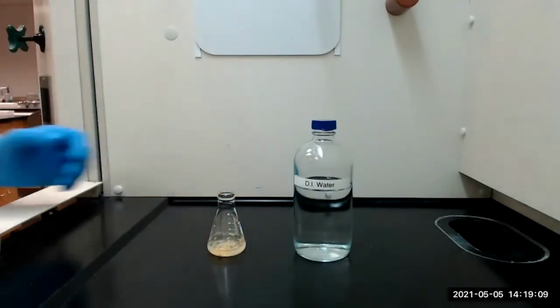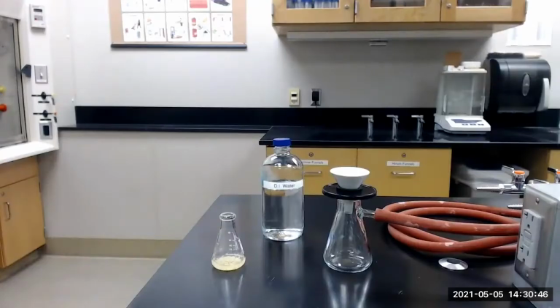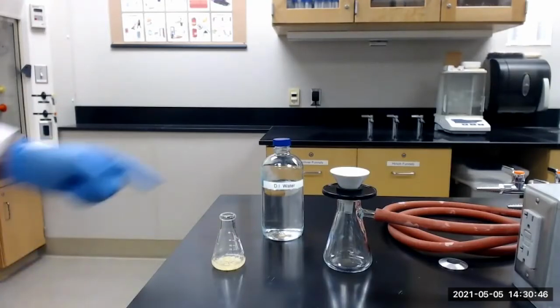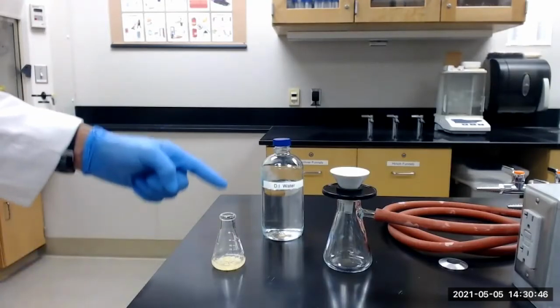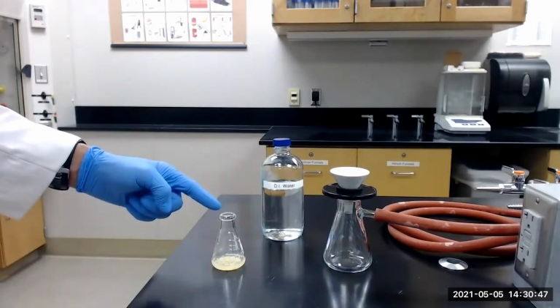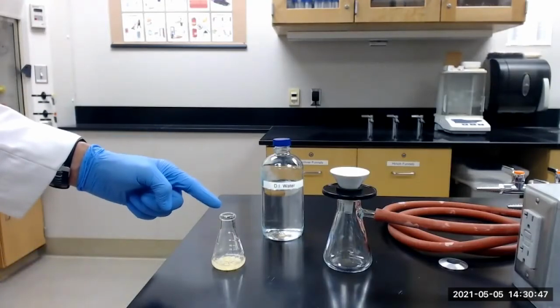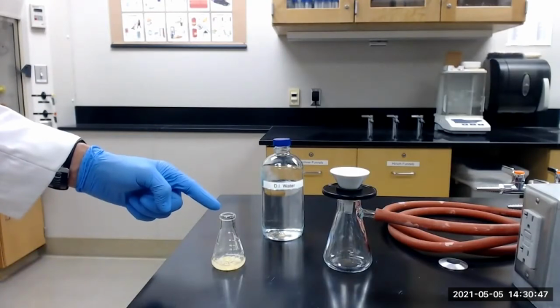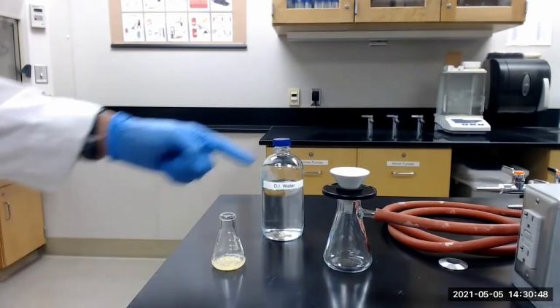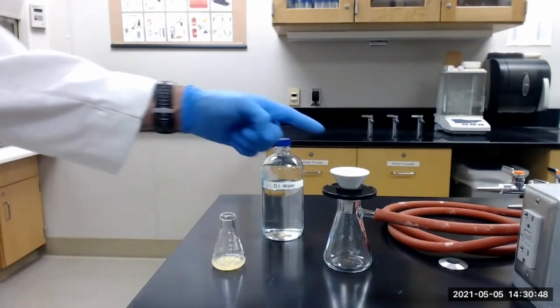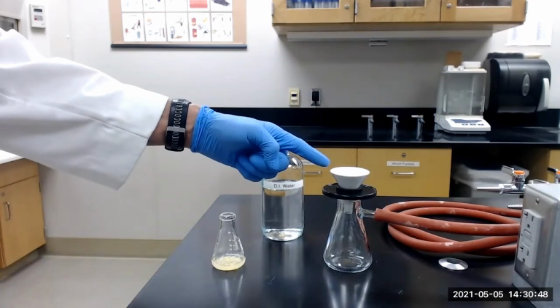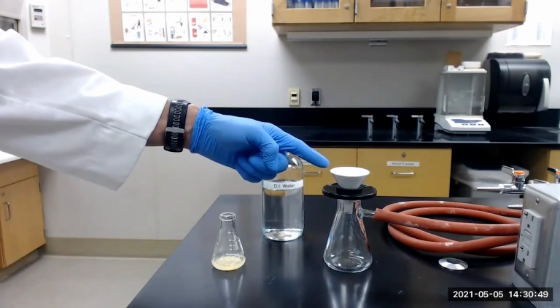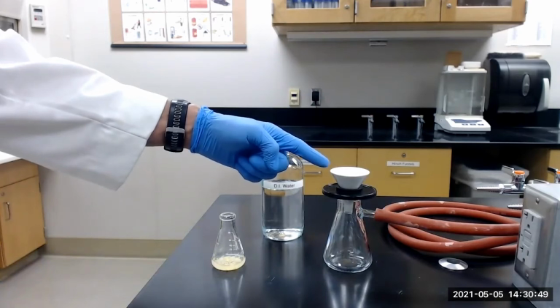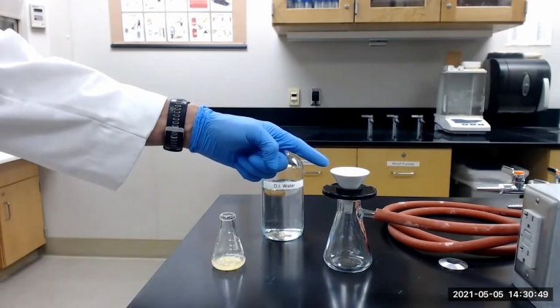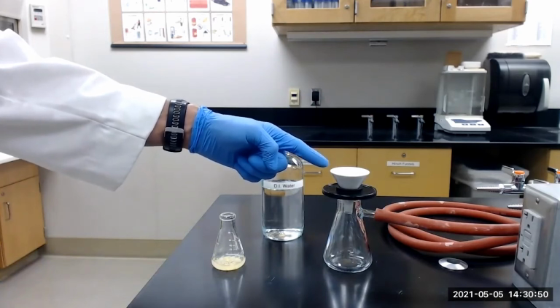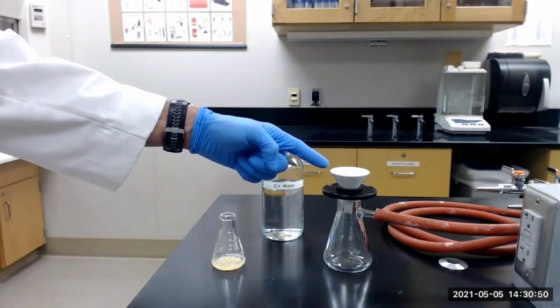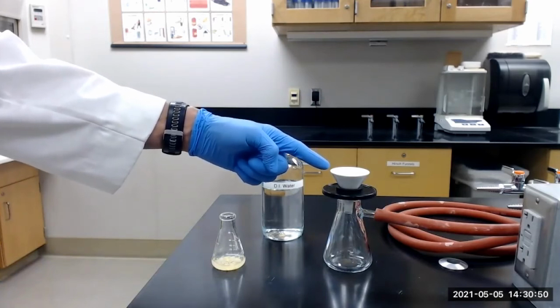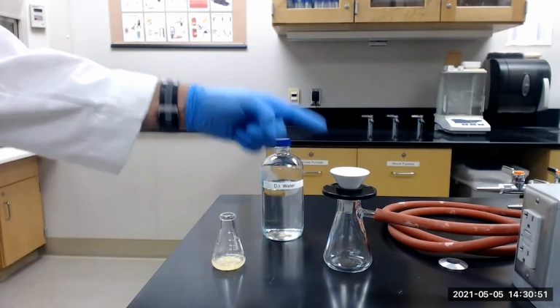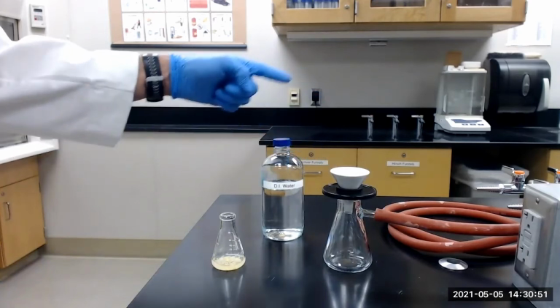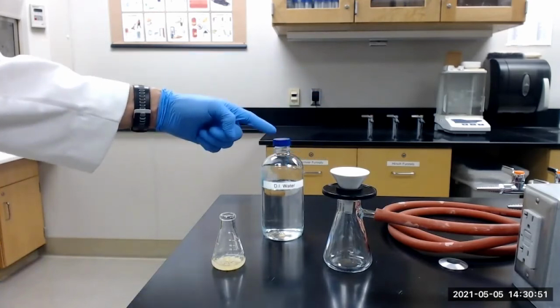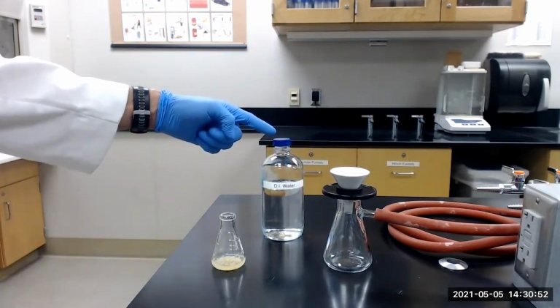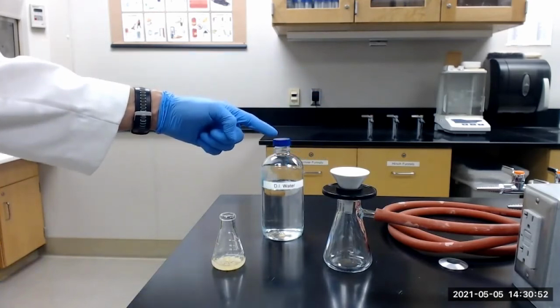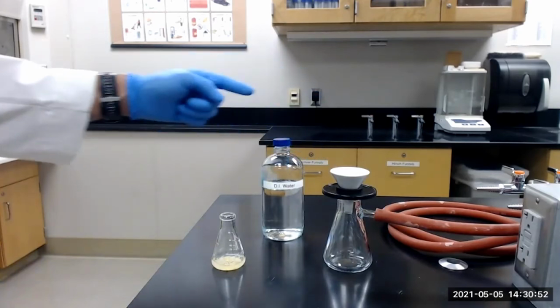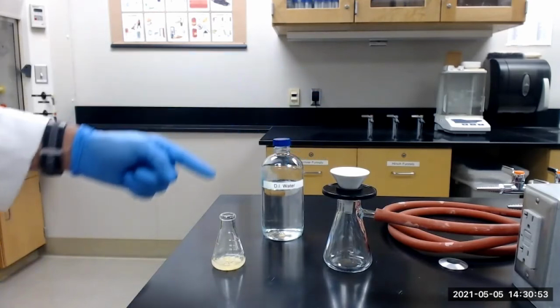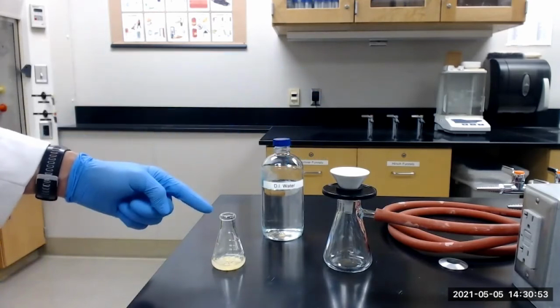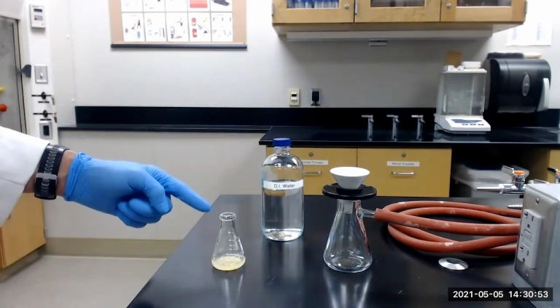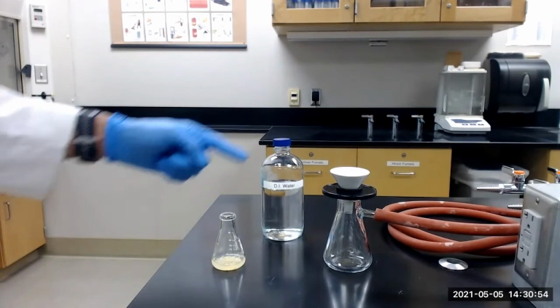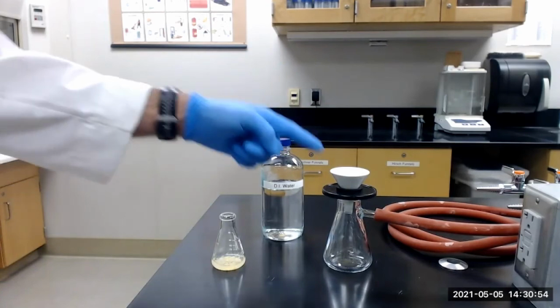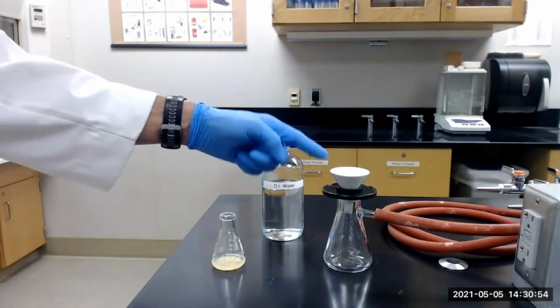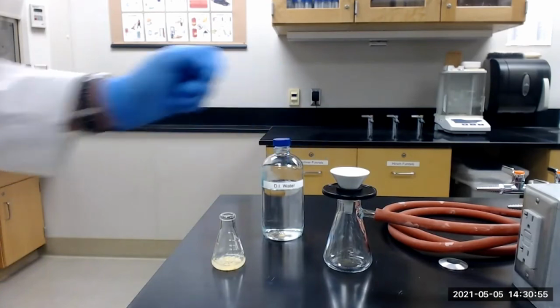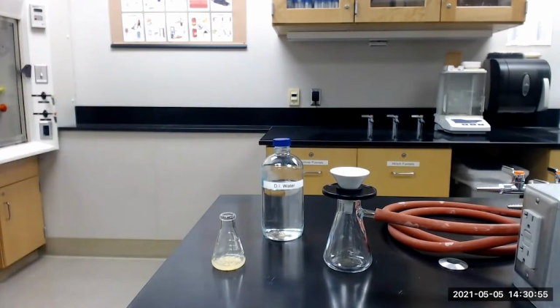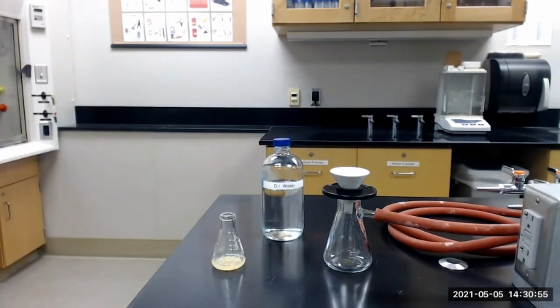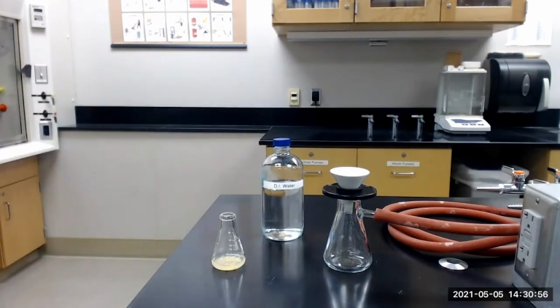We will next collect the epoxide by vacuum filtration with a Hirsch funnel and use deionized water to aid in the transfer and the washing of the epoxide.